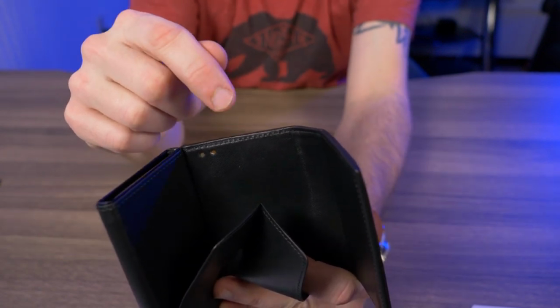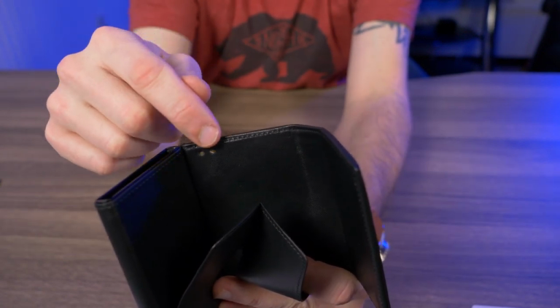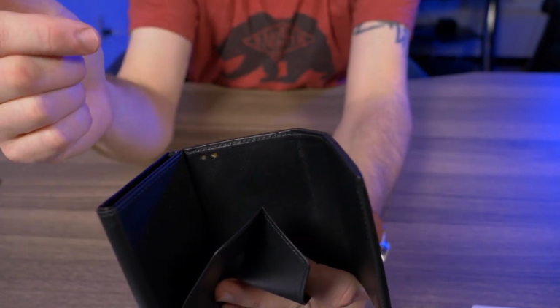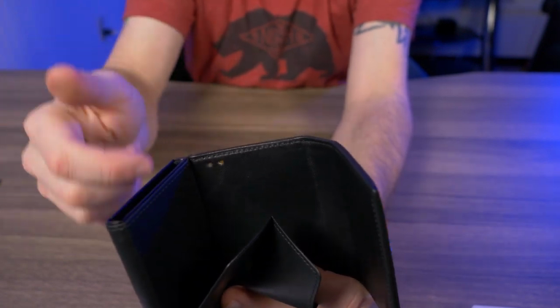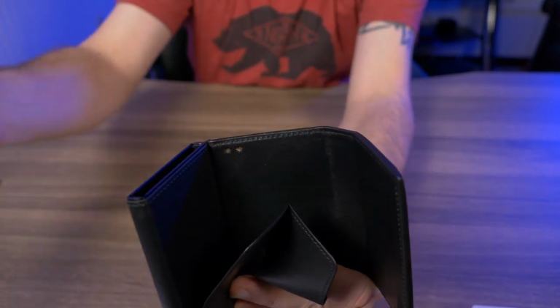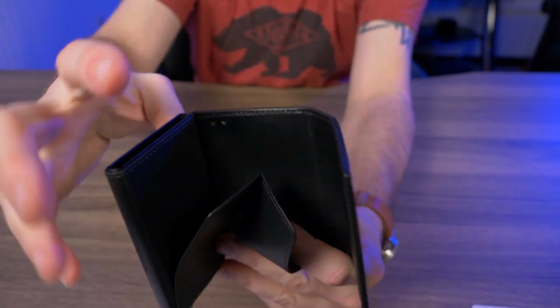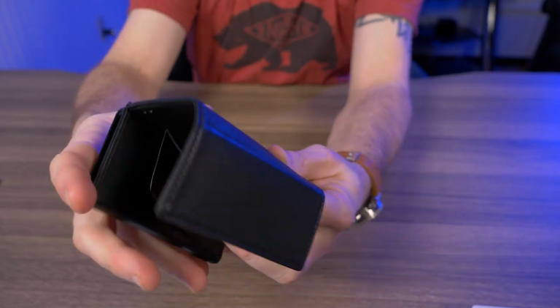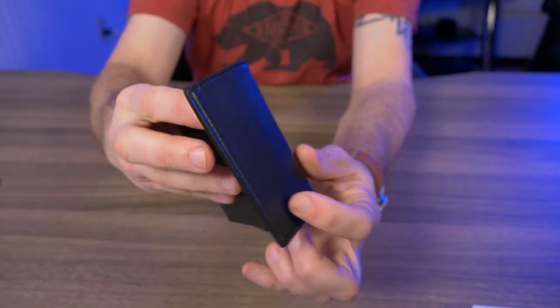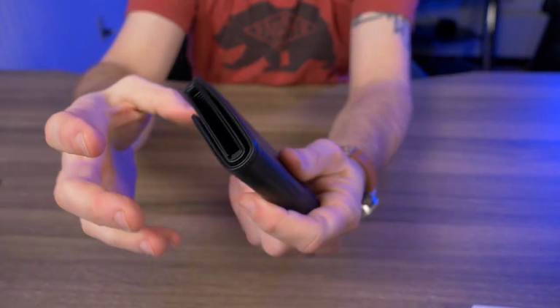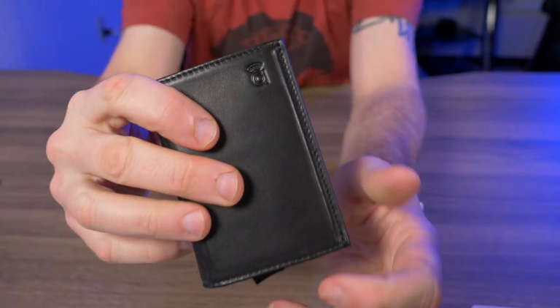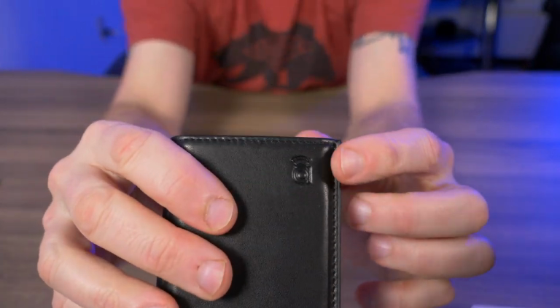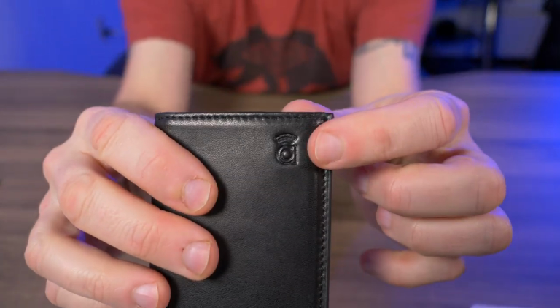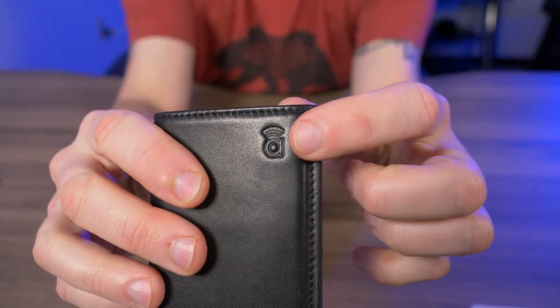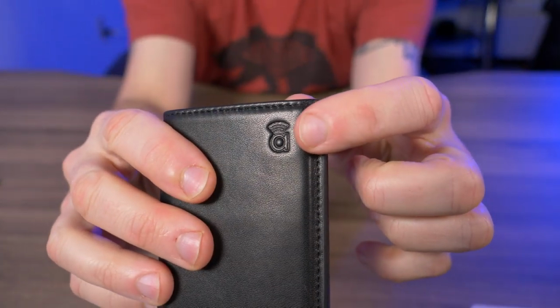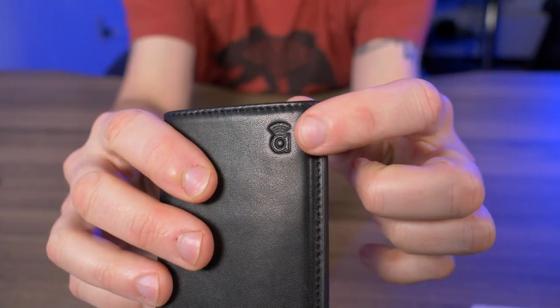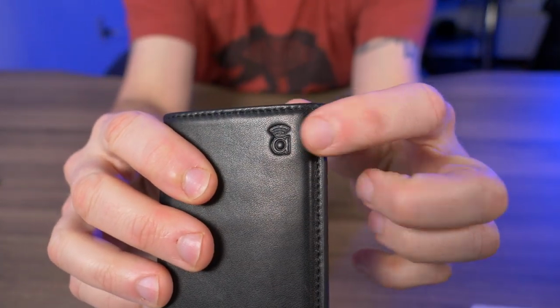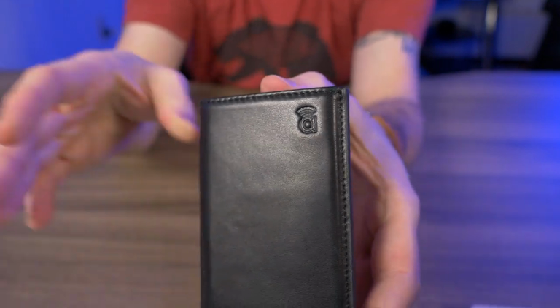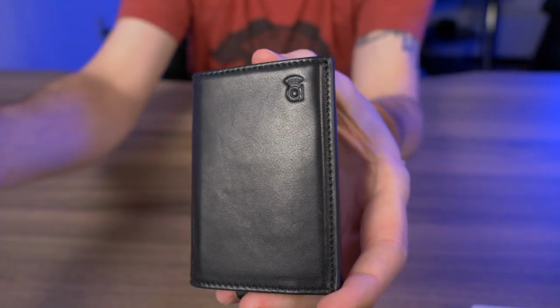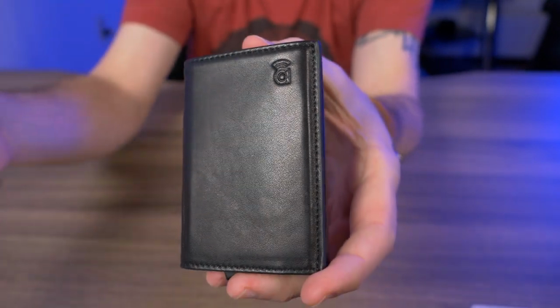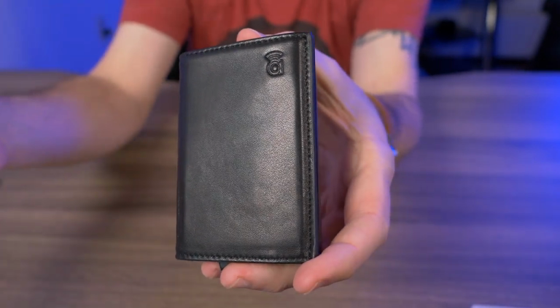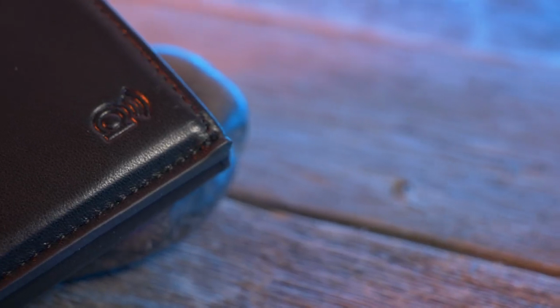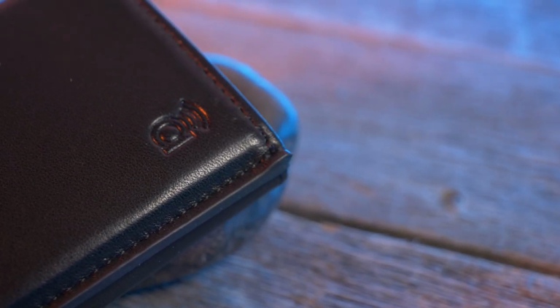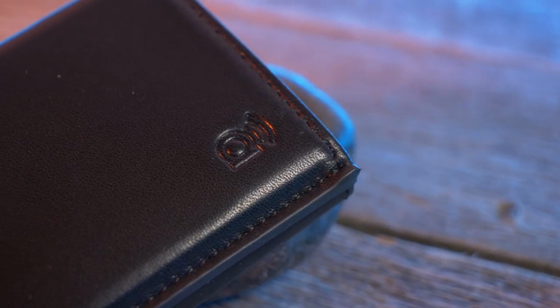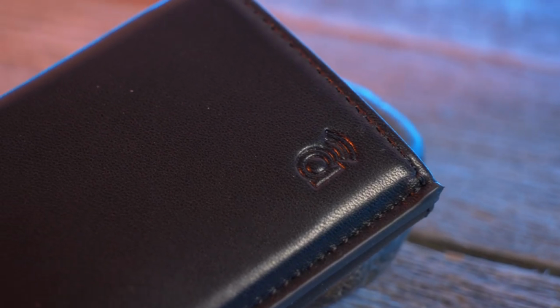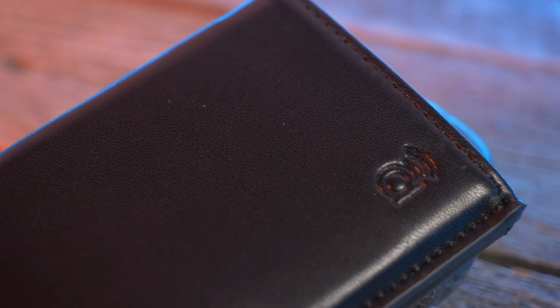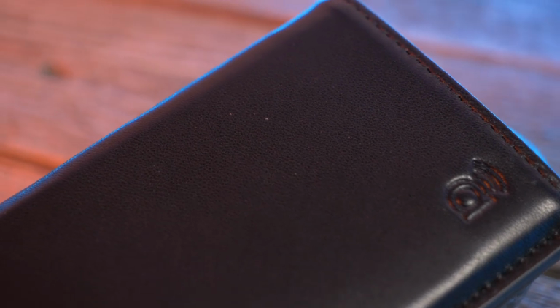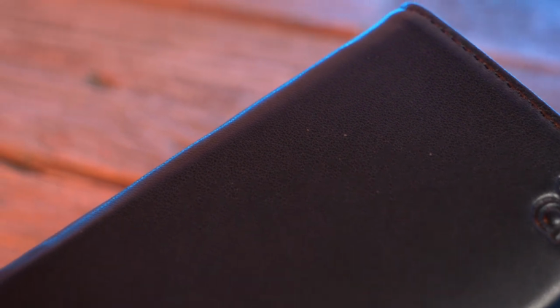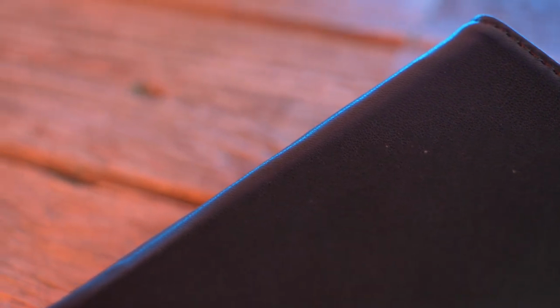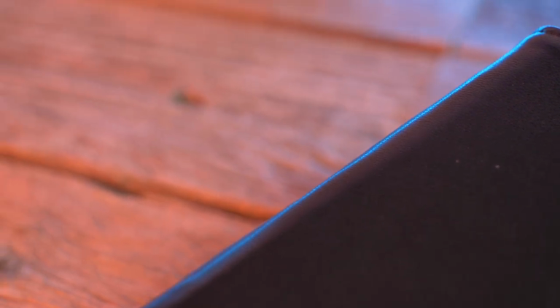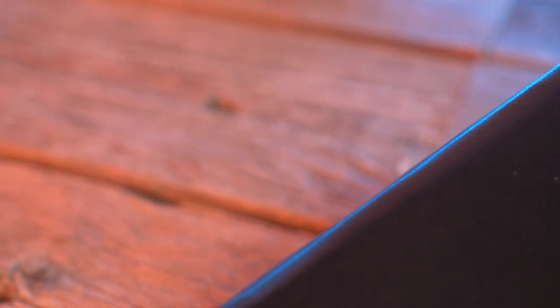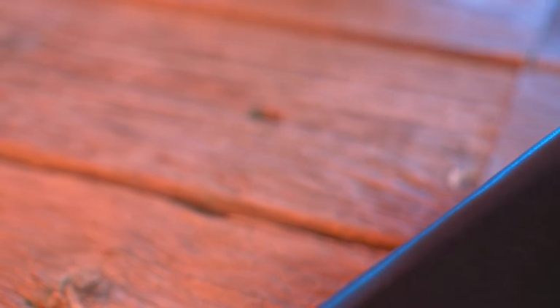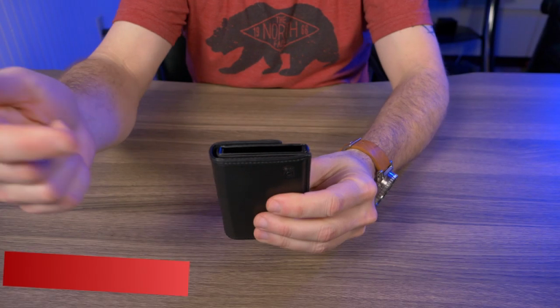On top of that, the Bluetooth tracker inside this wallet is reversible. If you lose your phone, you push this little Accent button on the top and it sends a signal right to your phone. Even if your phone is on silent, it'll still ring as soon as you press that button. I'll demonstrate that a little later.